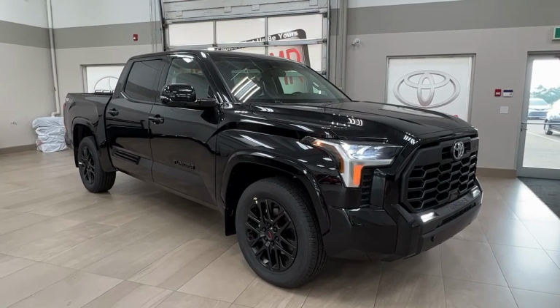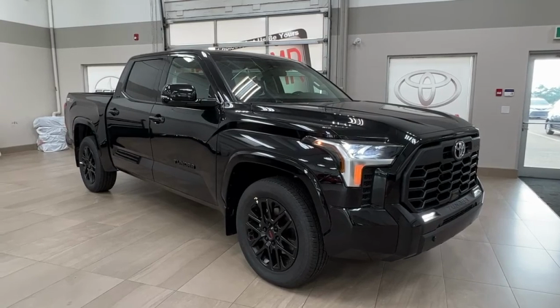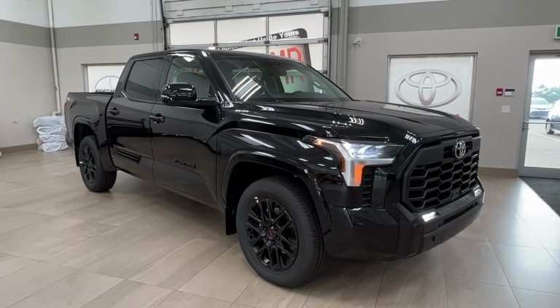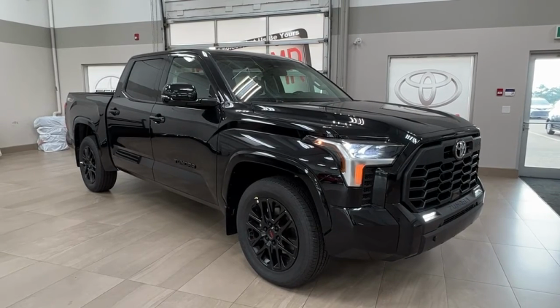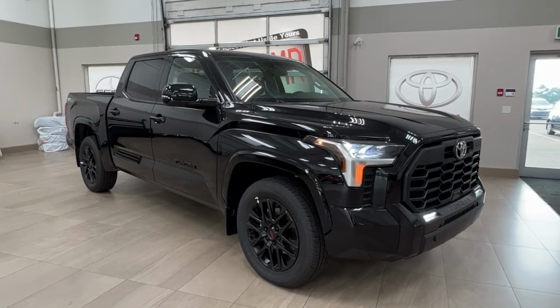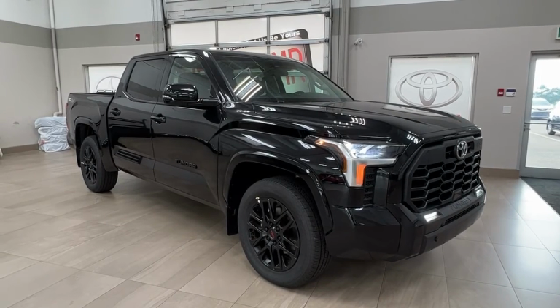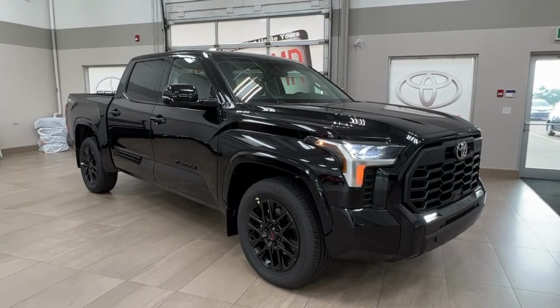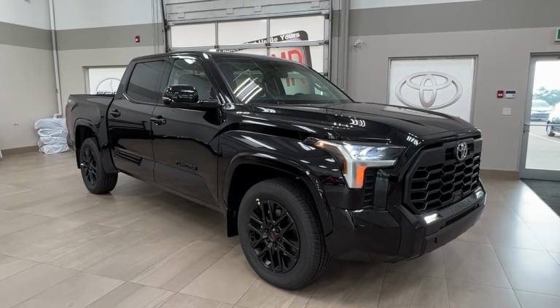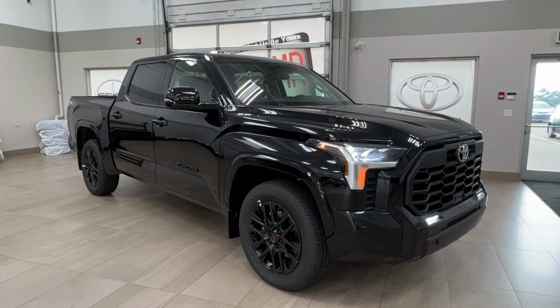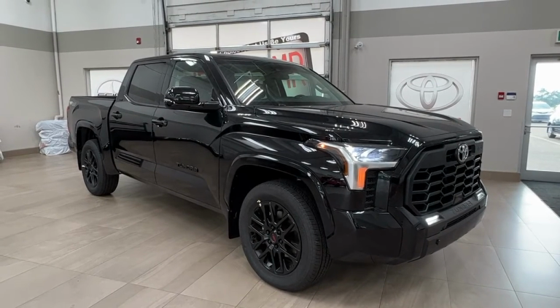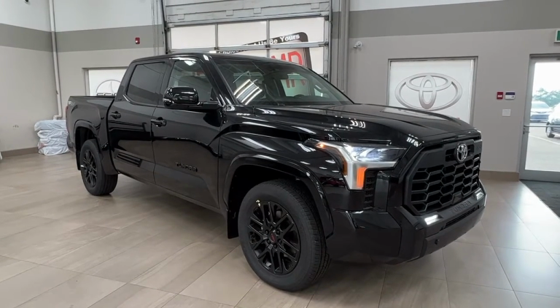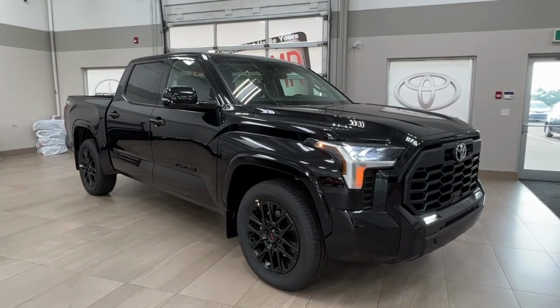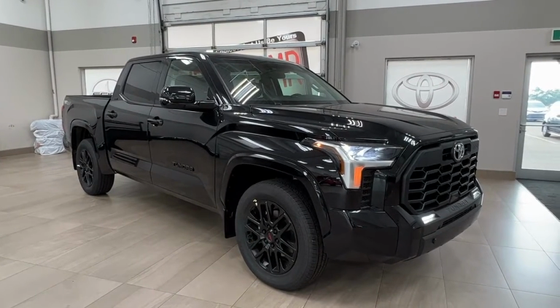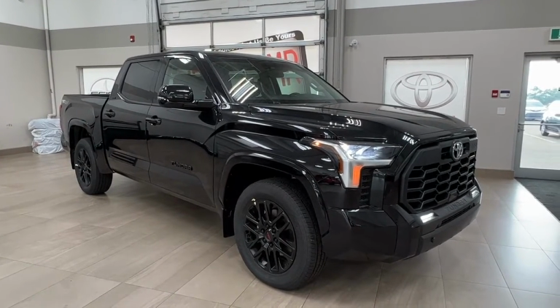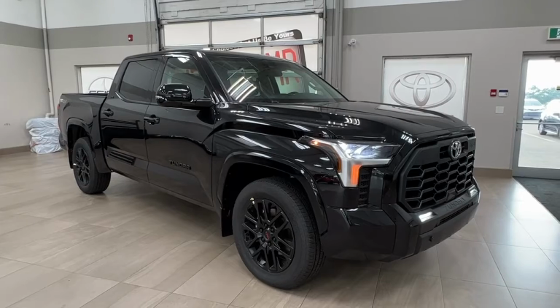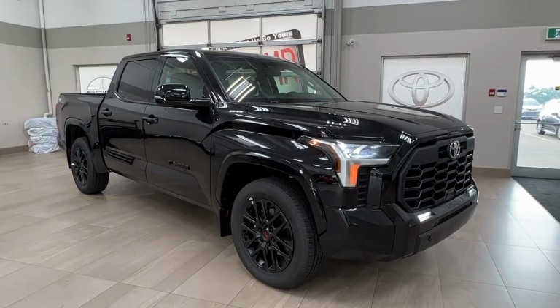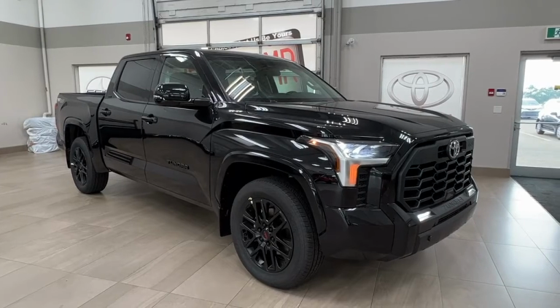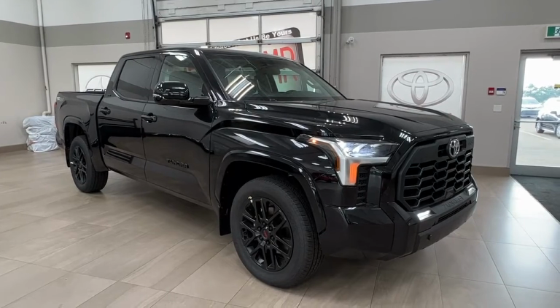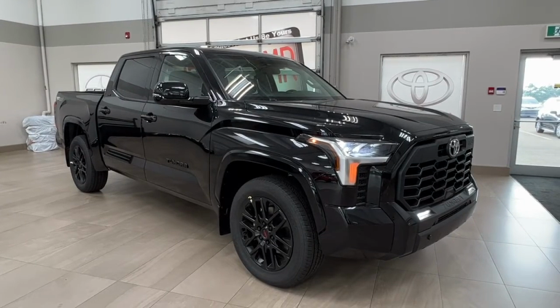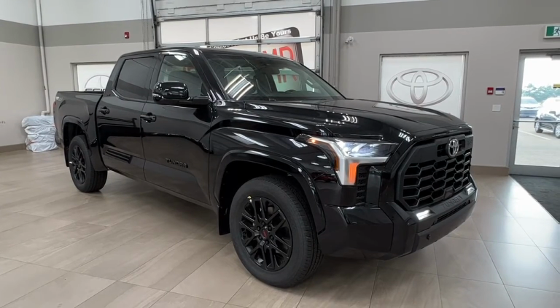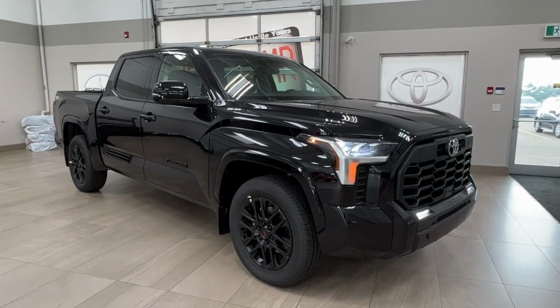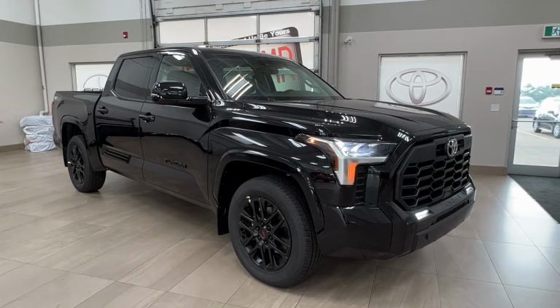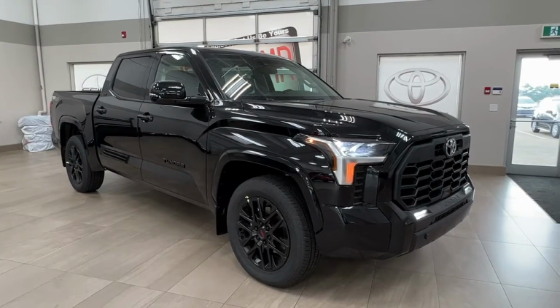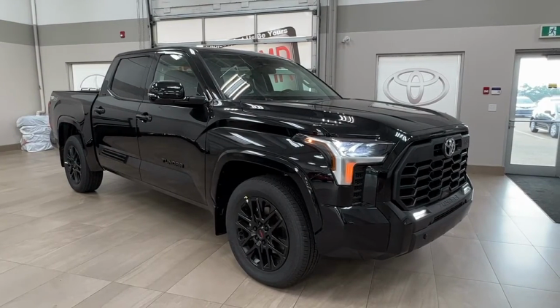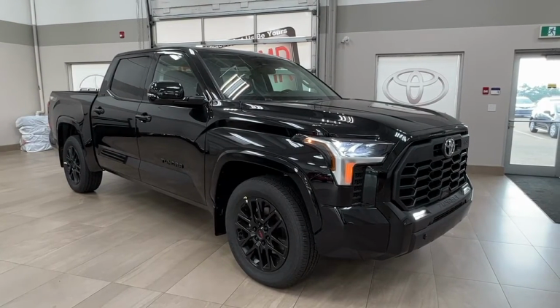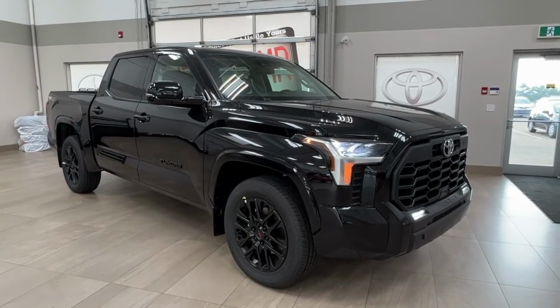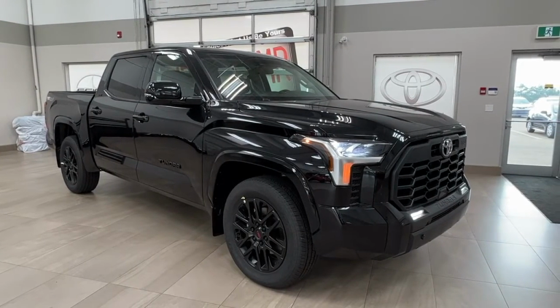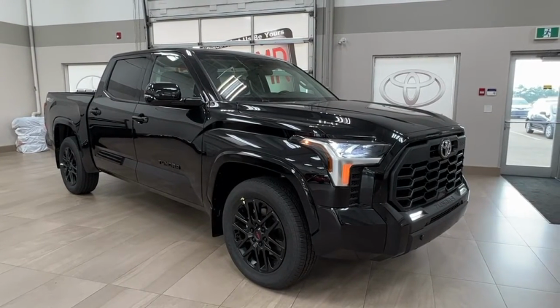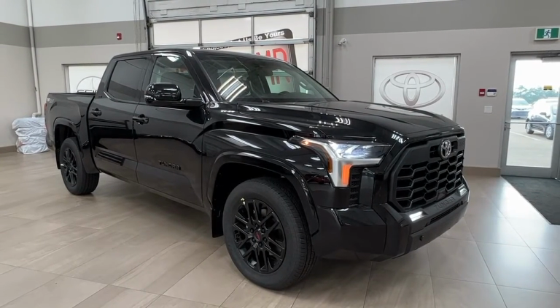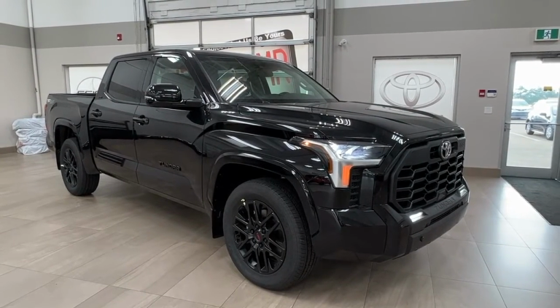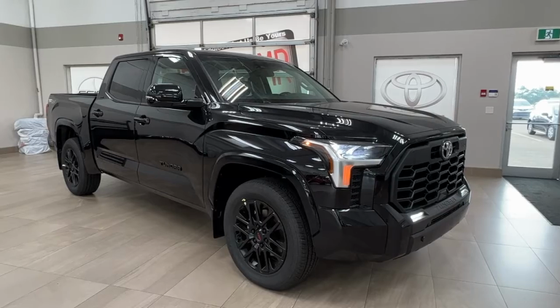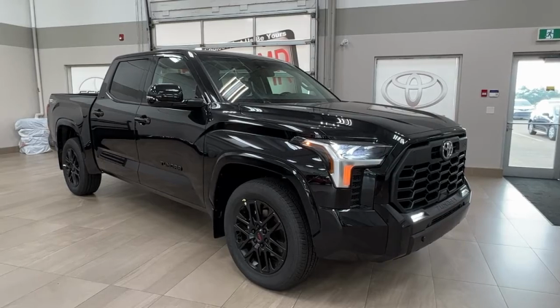Hello and welcome back to Sherwood Park Toyota. Today we're looking at a 2023 Toyota Tundra SR5 TRD Sport in the color black. Let's take a look.